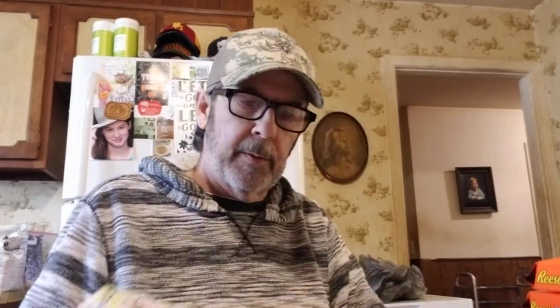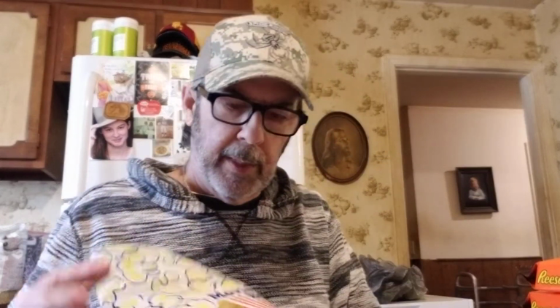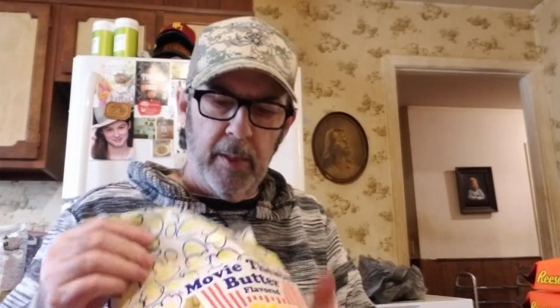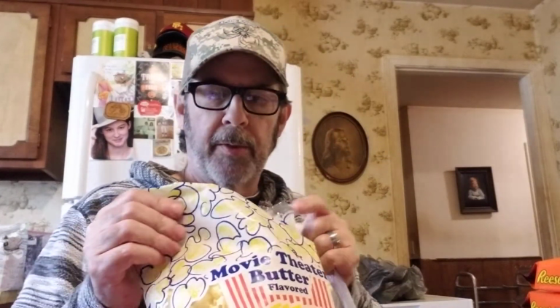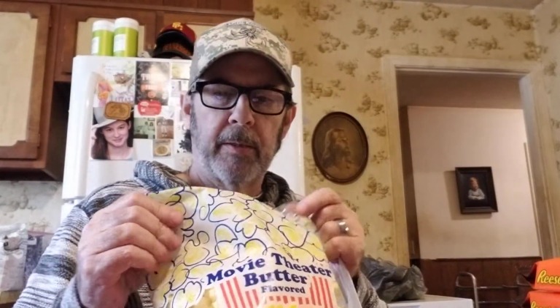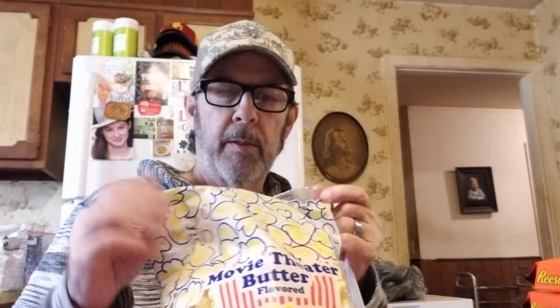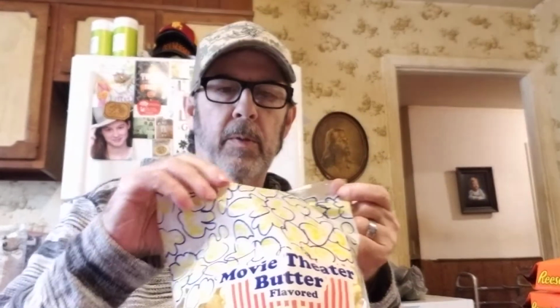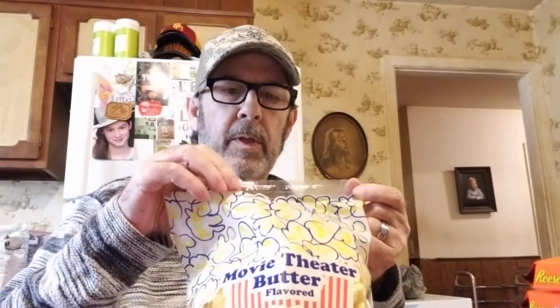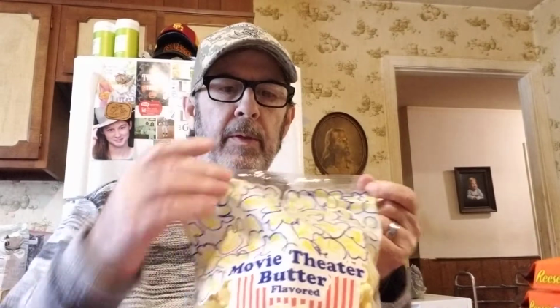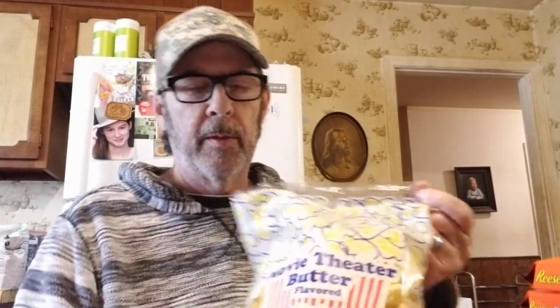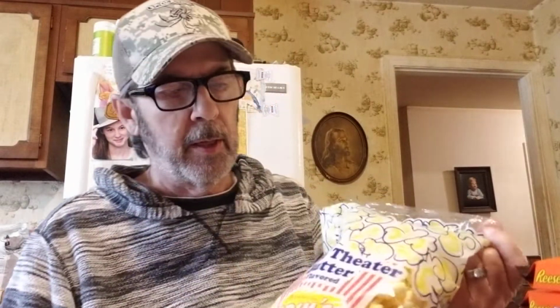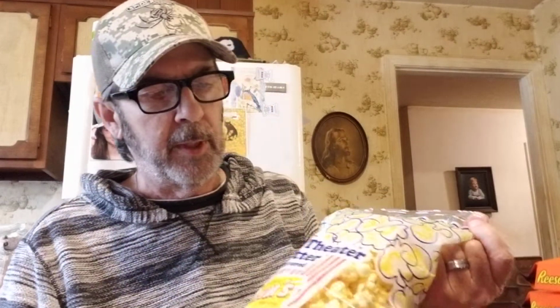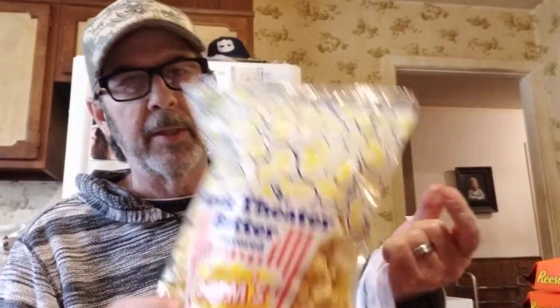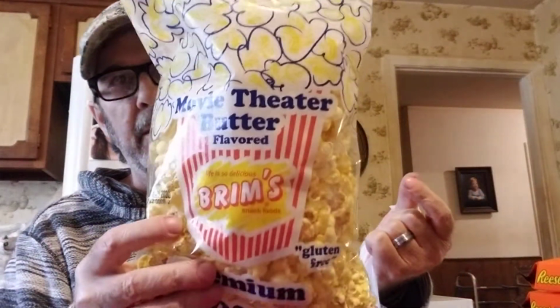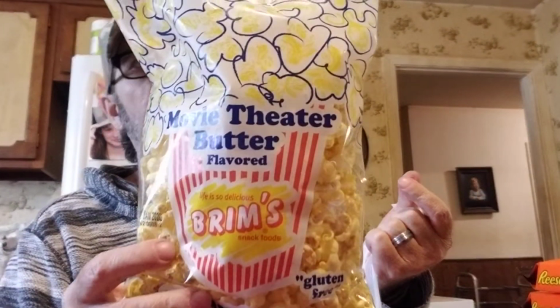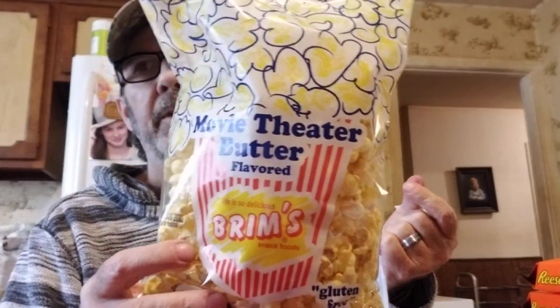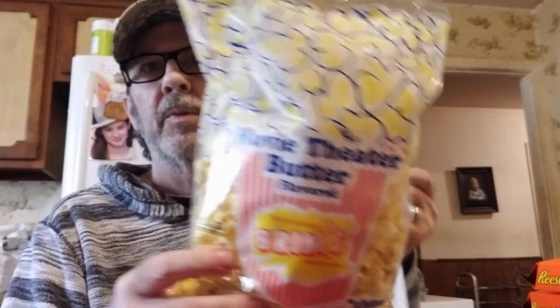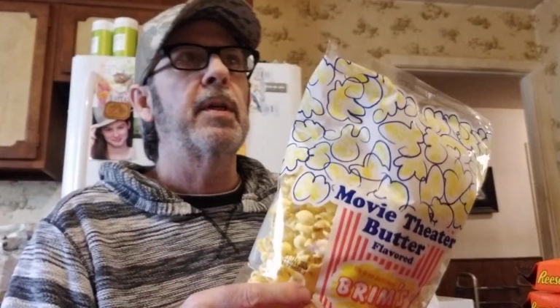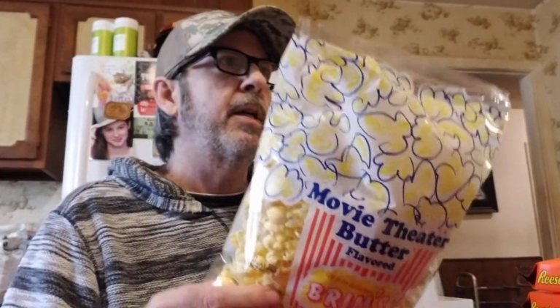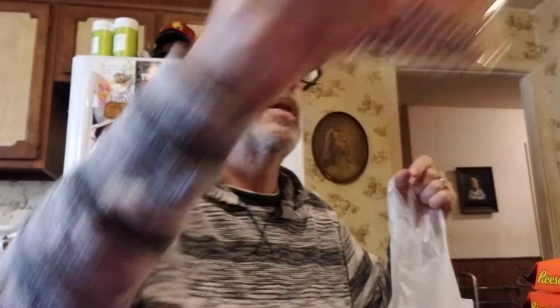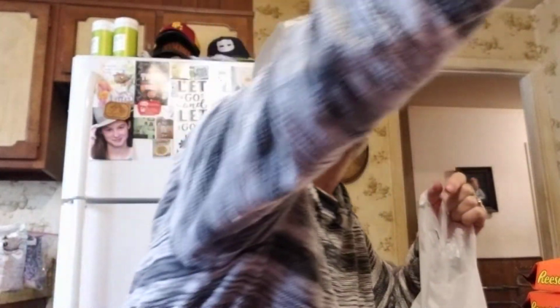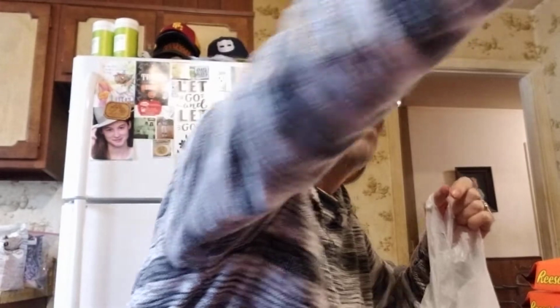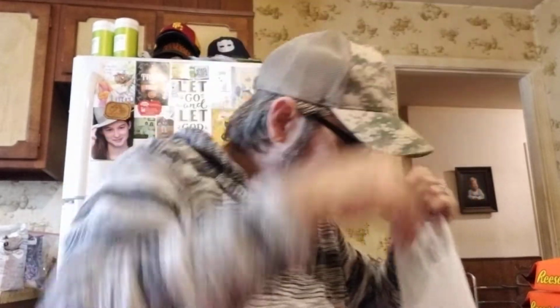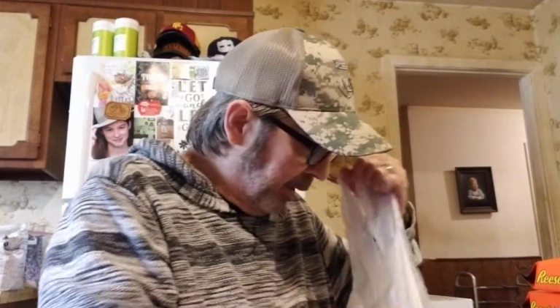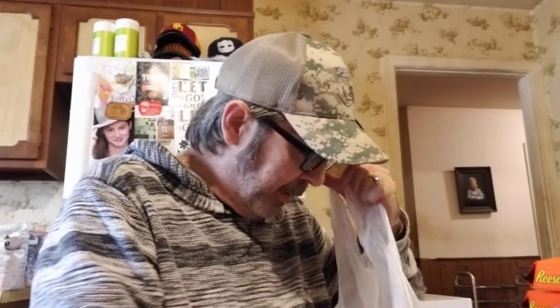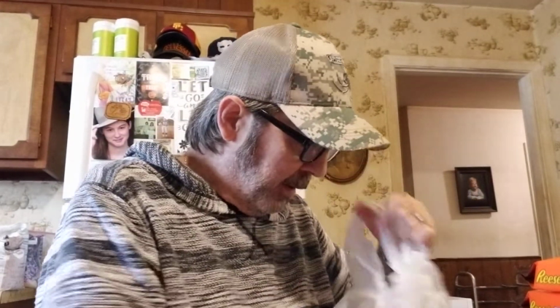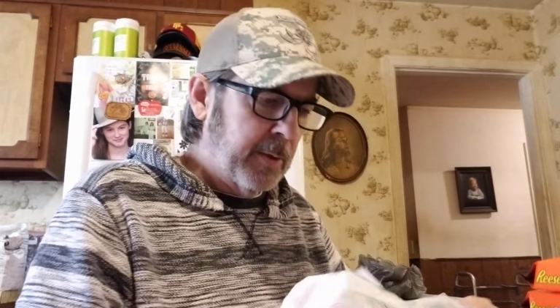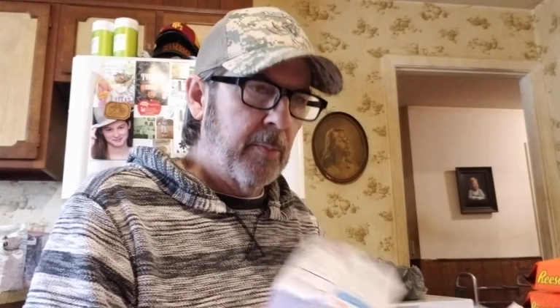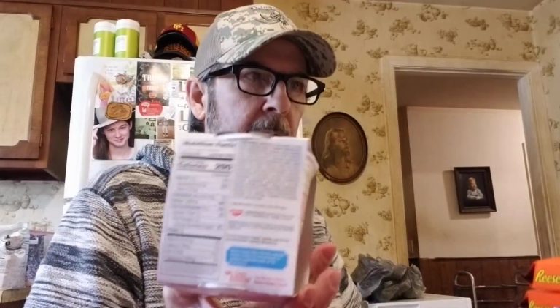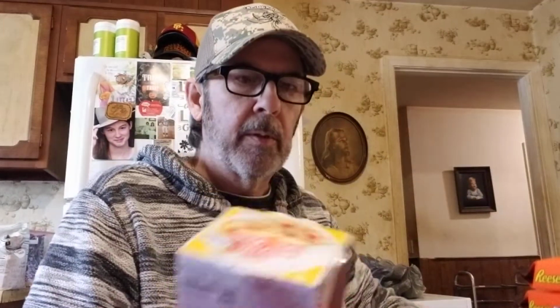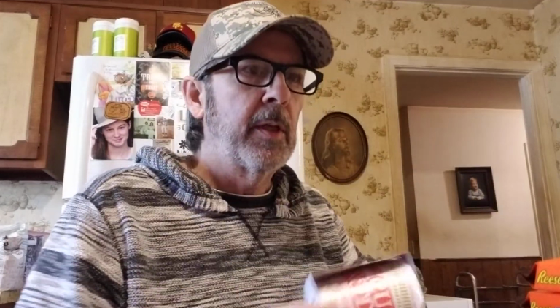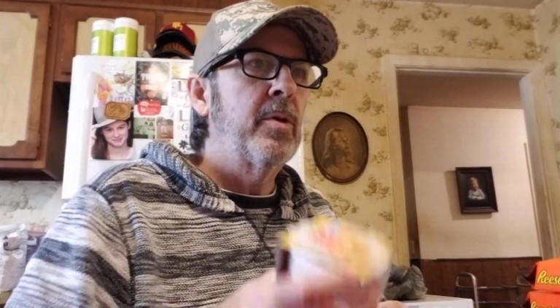They had a bigger popcorn bag for 79 cents — Dollar Tree has the same kind but this was cheaper. Got another cup of noodles too.